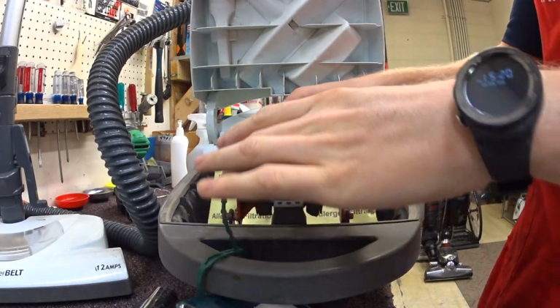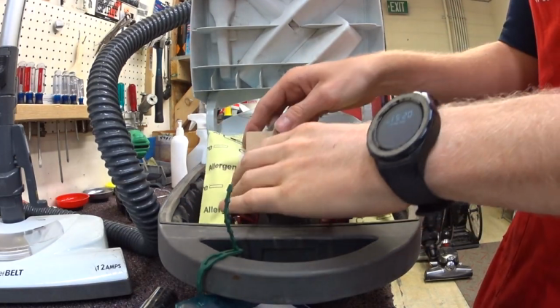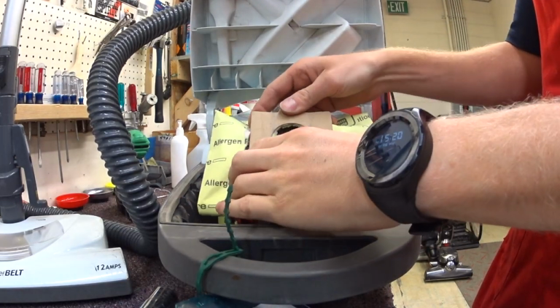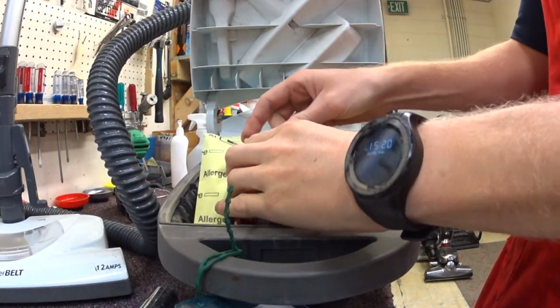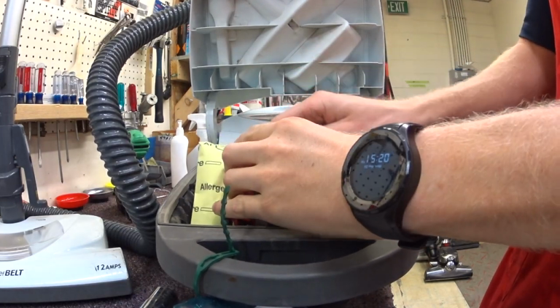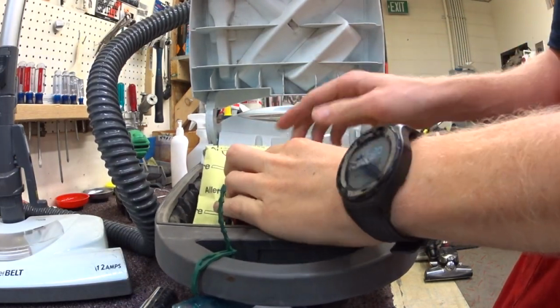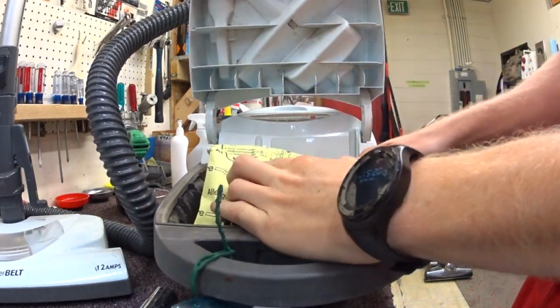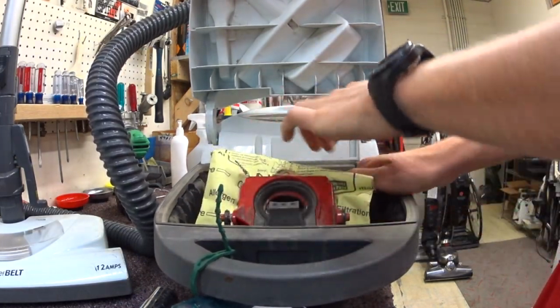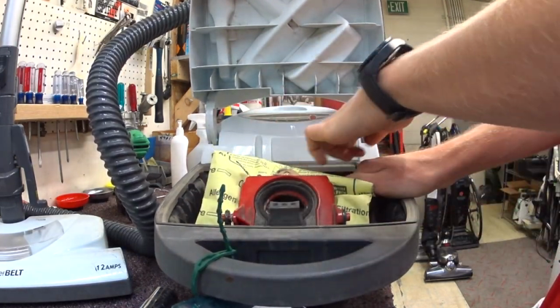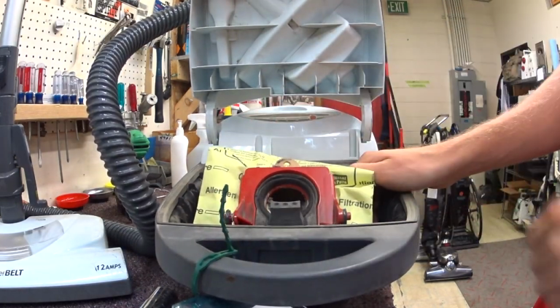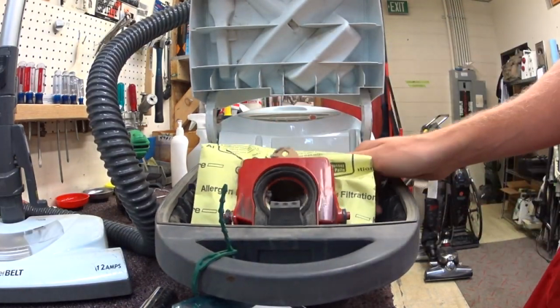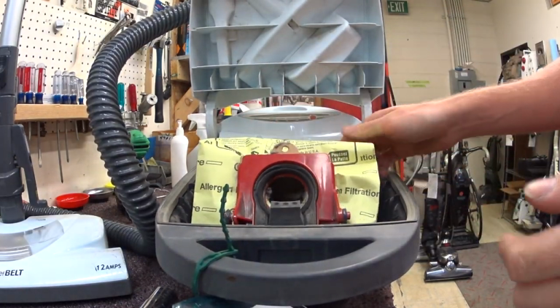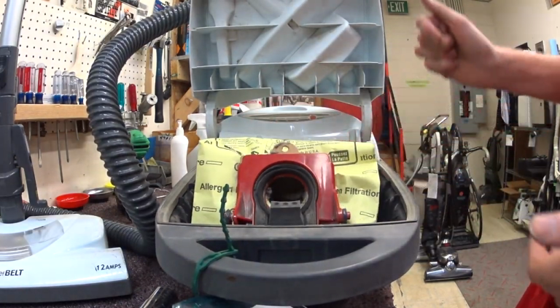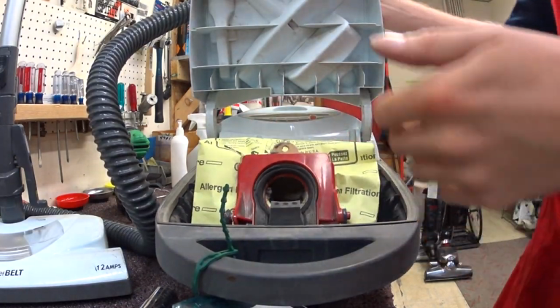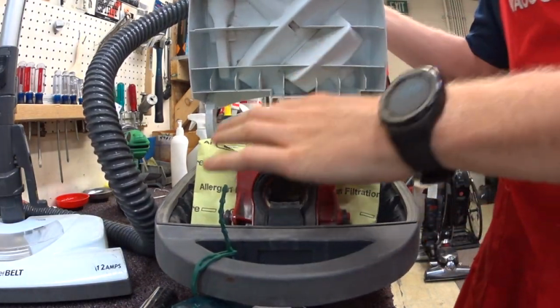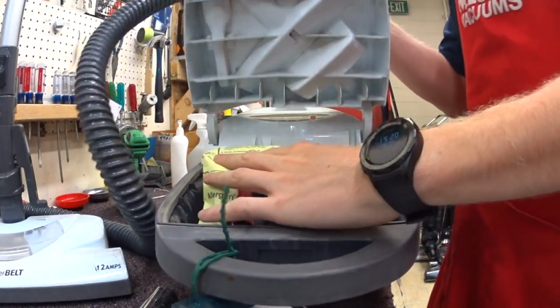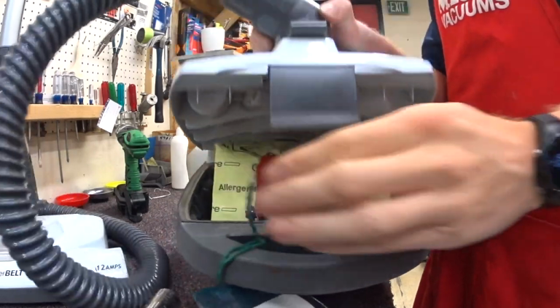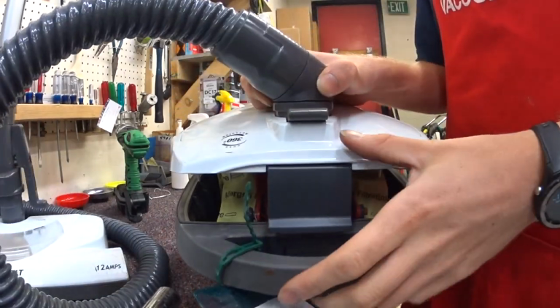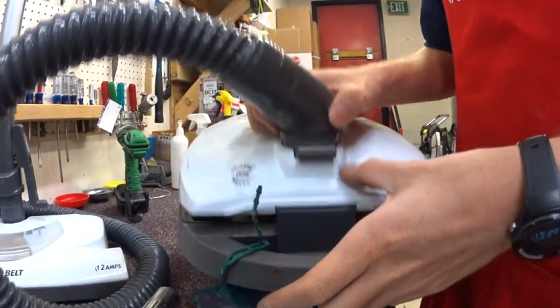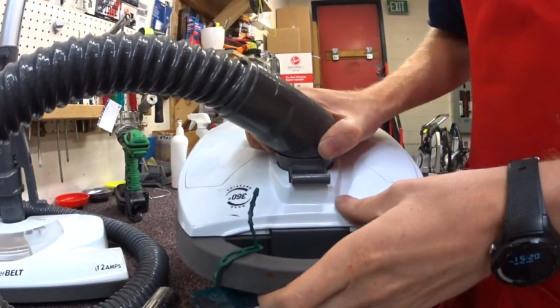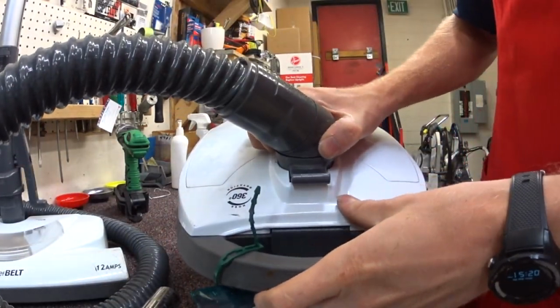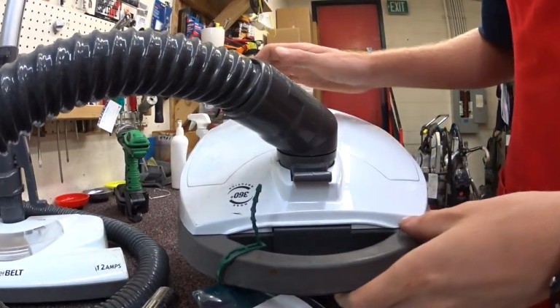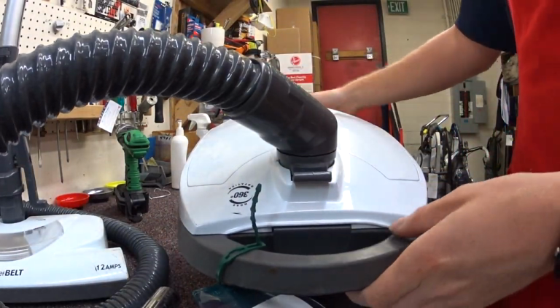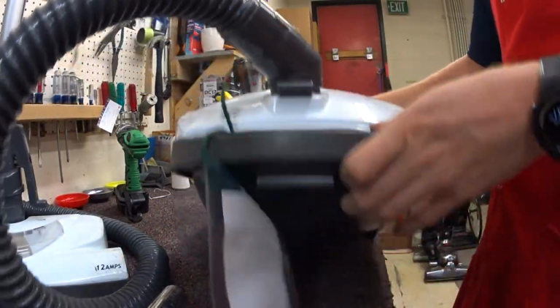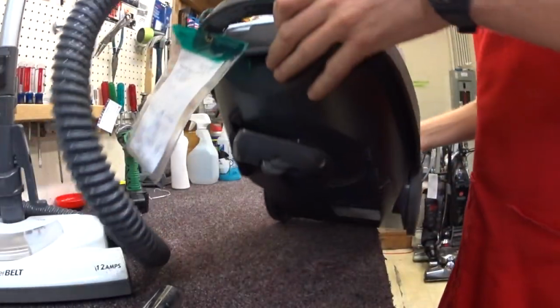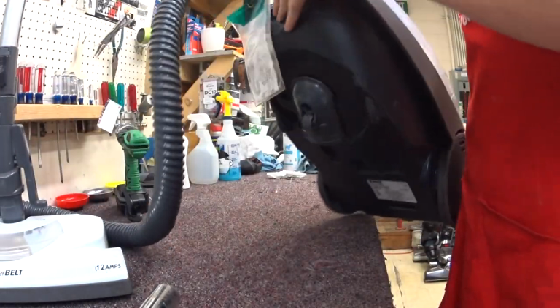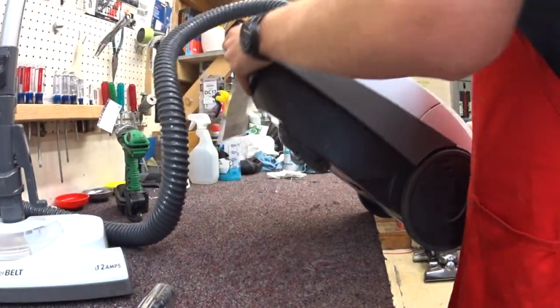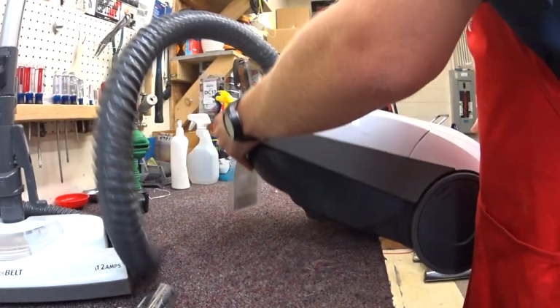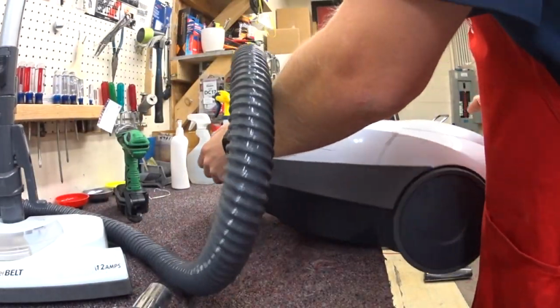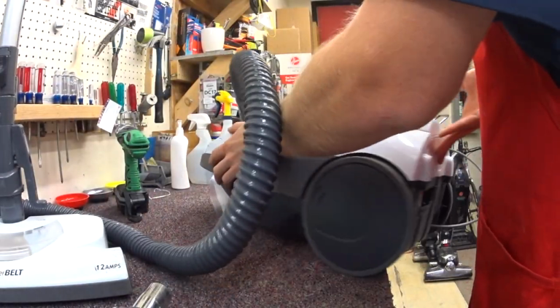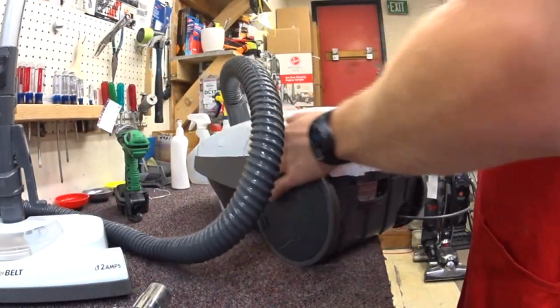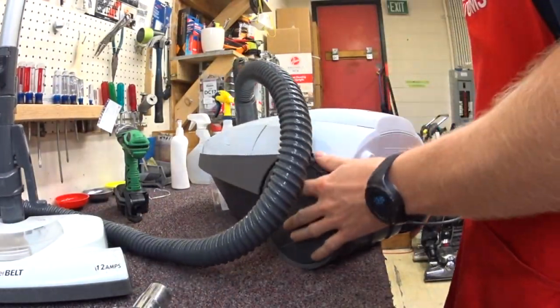In this case, the customer didn't put the pre-motor filter in. That kind of attributed to its motor dying, but even if you do everything right...